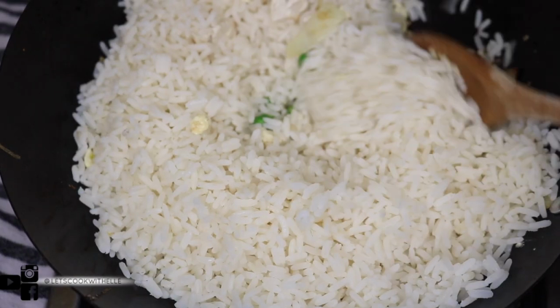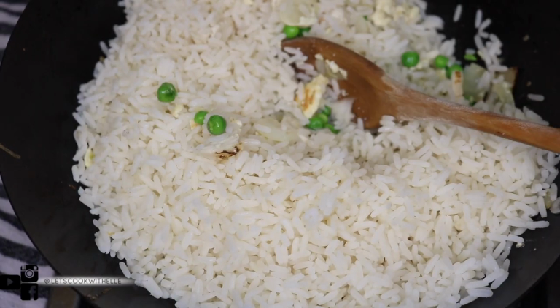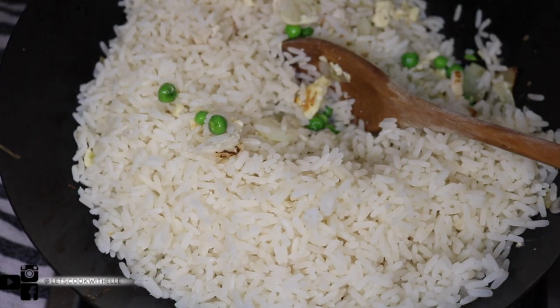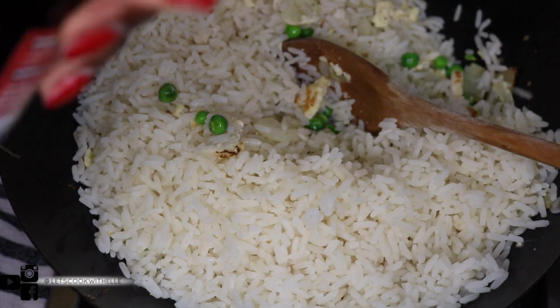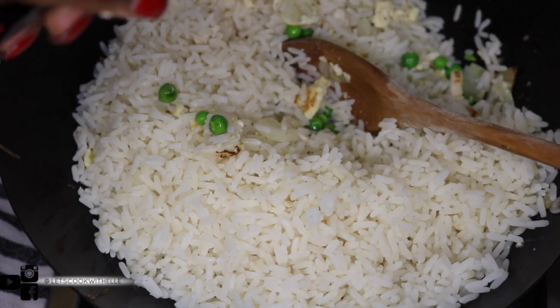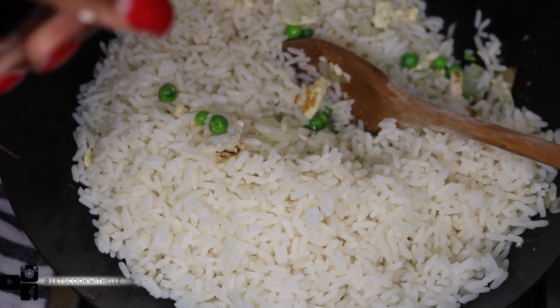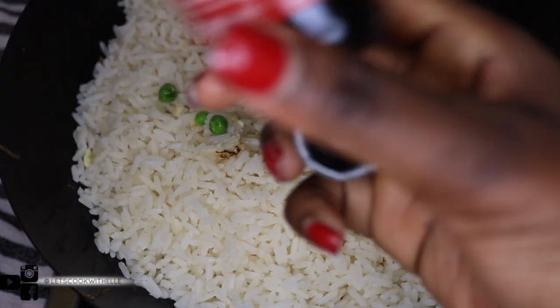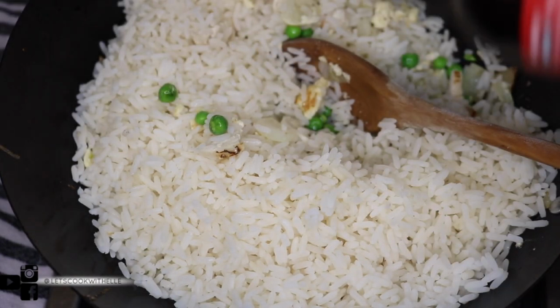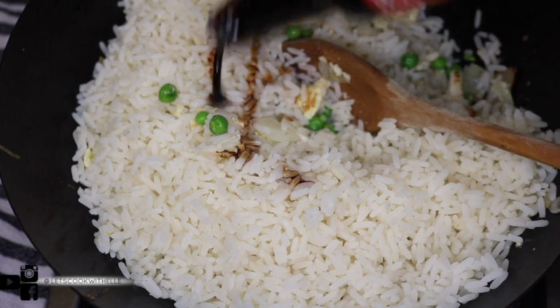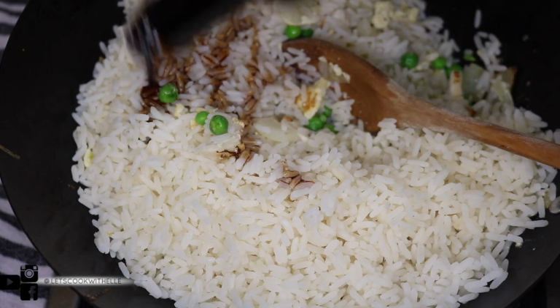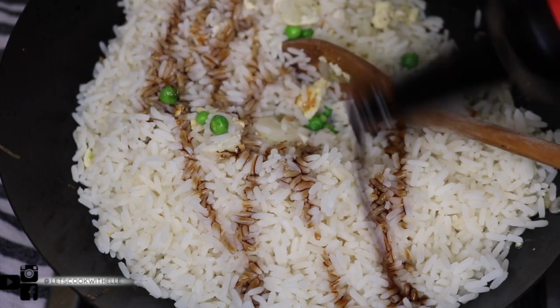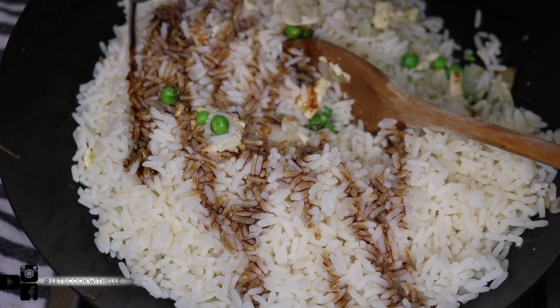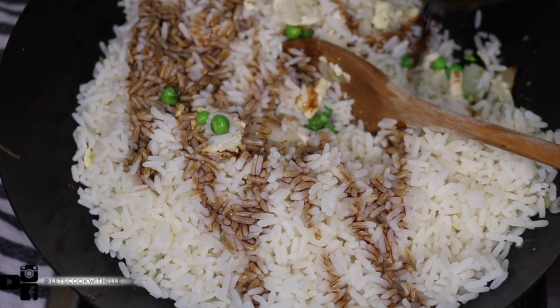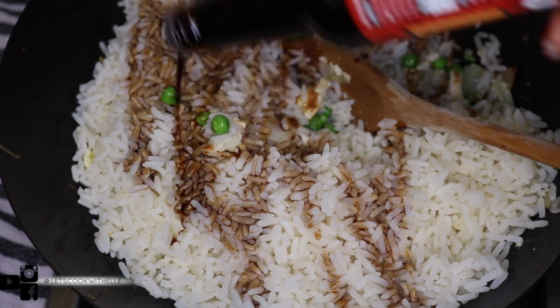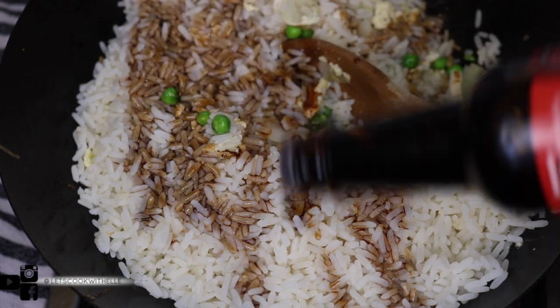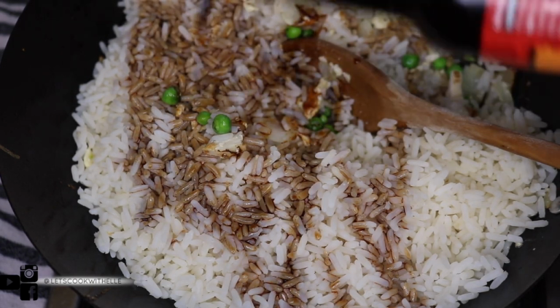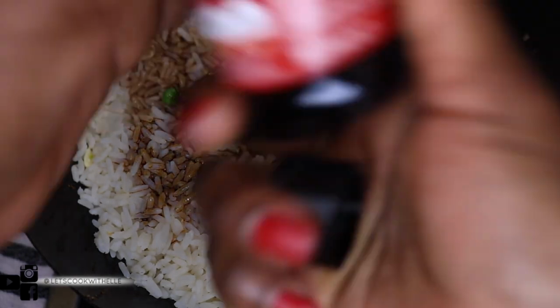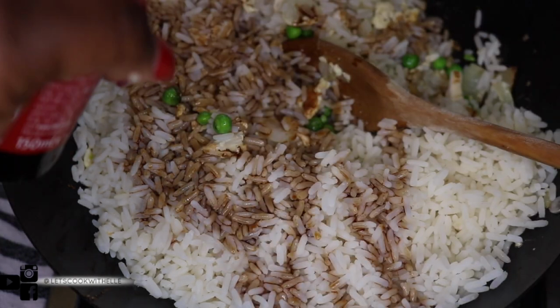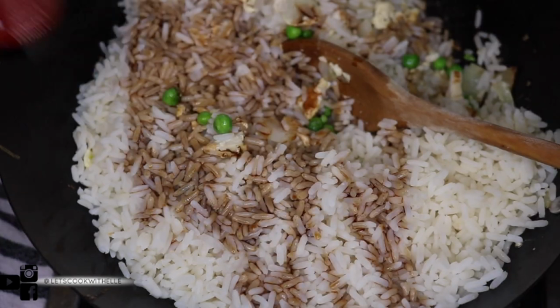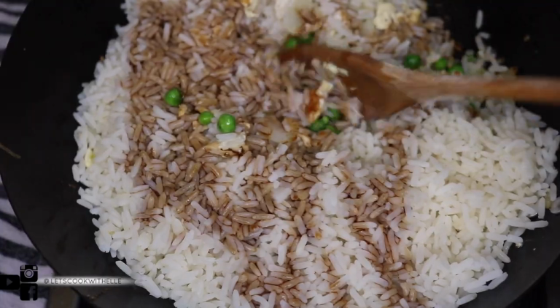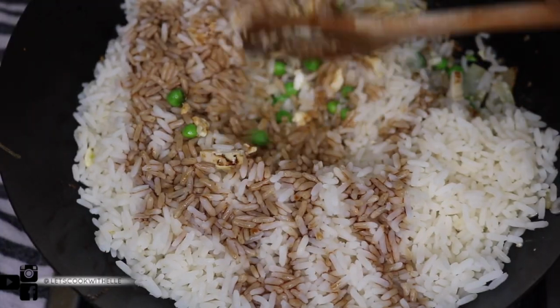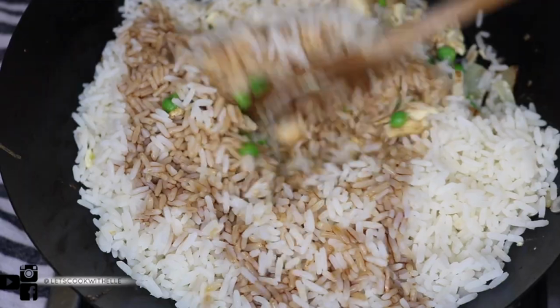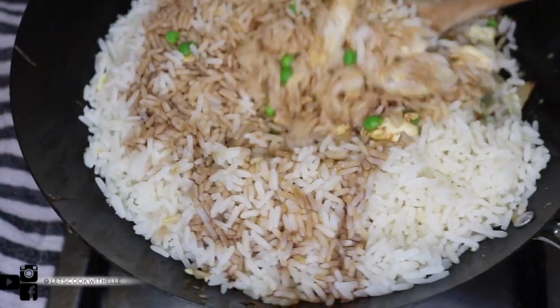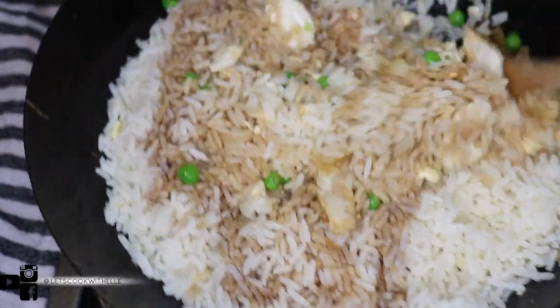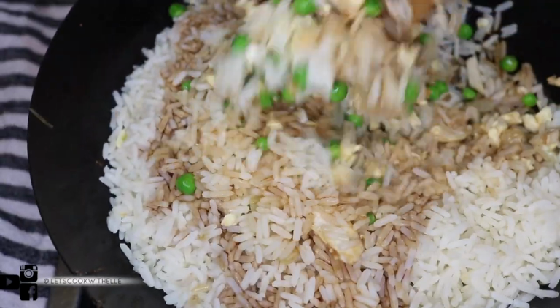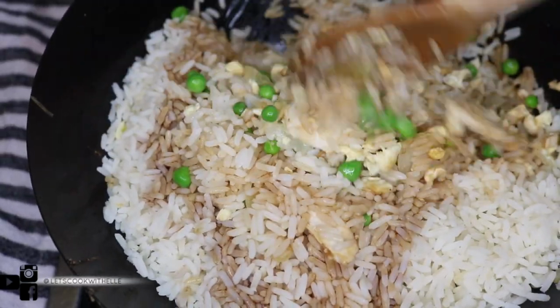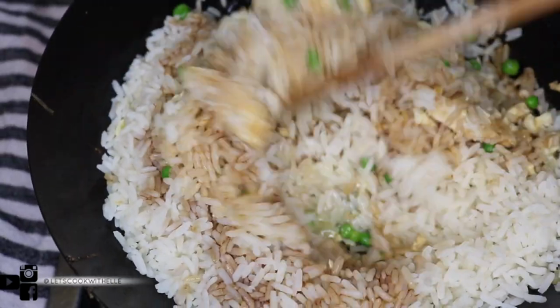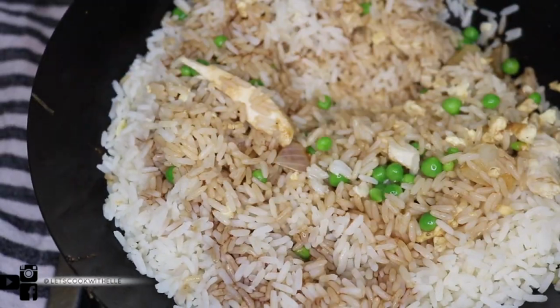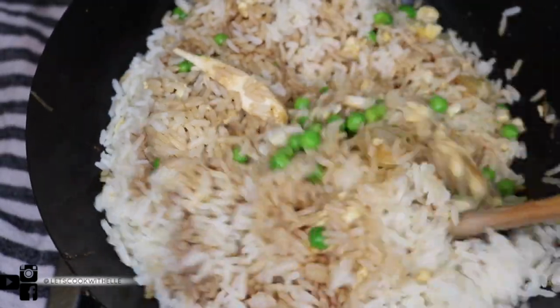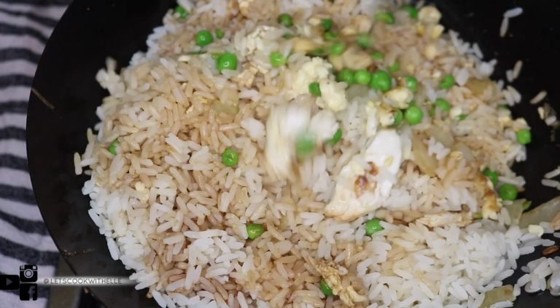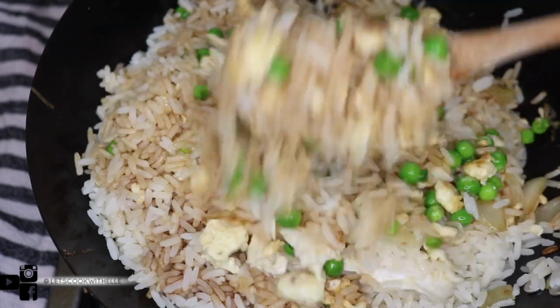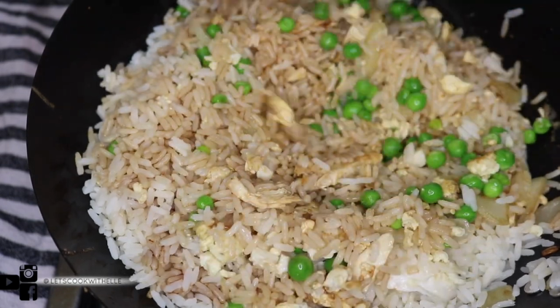At the same time, add in your soy sauce — about half a tablespoon of dark soy sauce — and mix it in. Bear in mind soy sauce does have some salt, so be careful about how much additional salt you add.